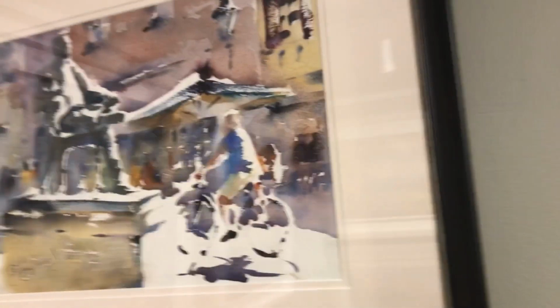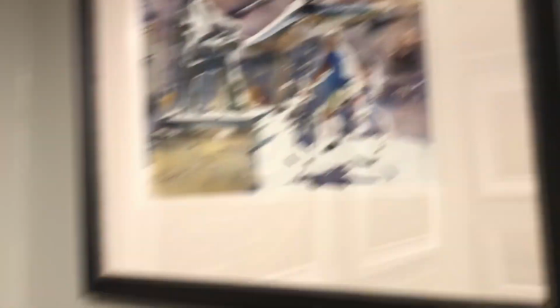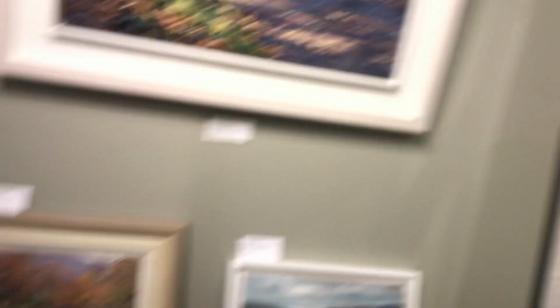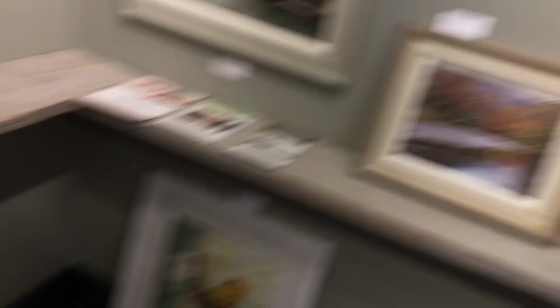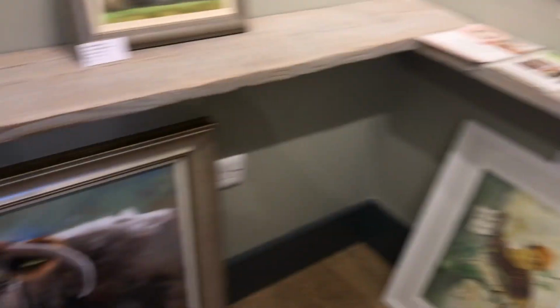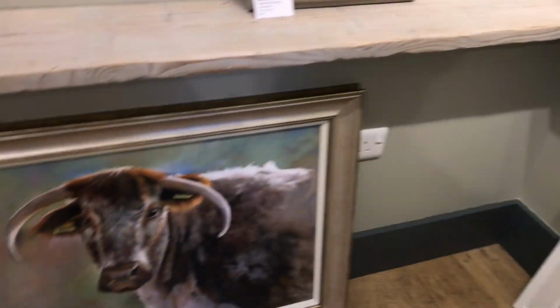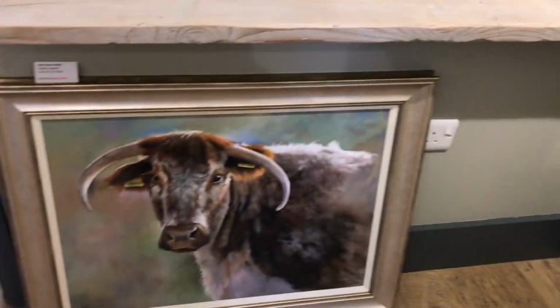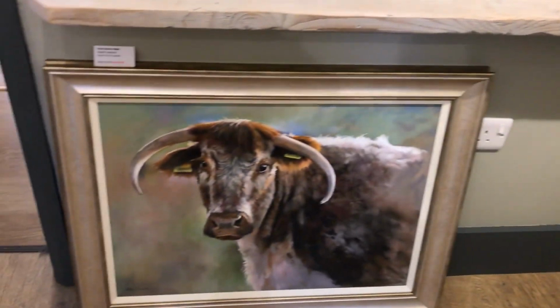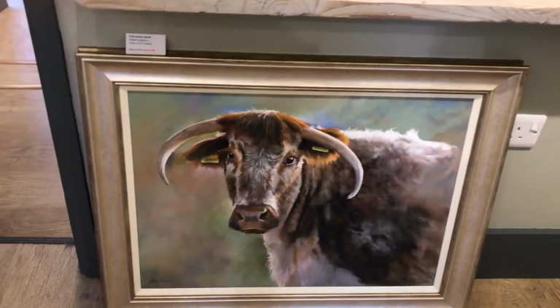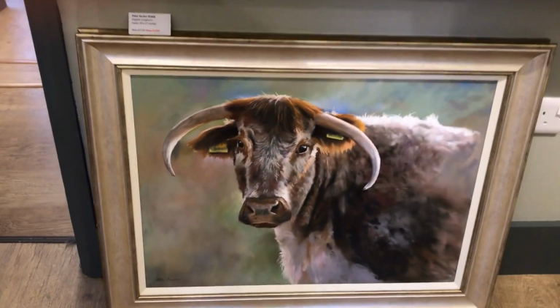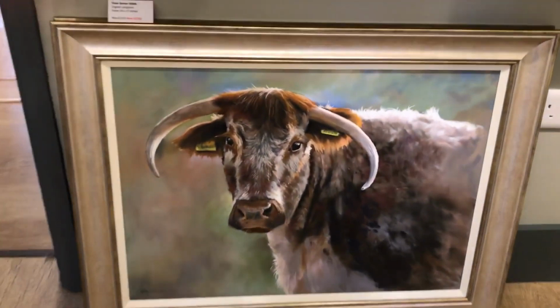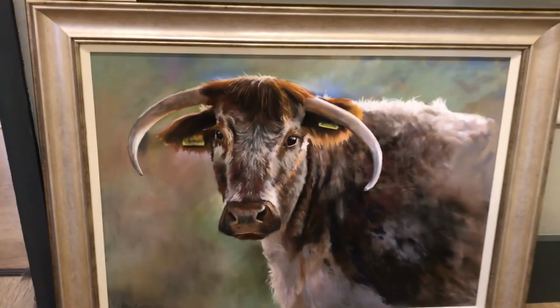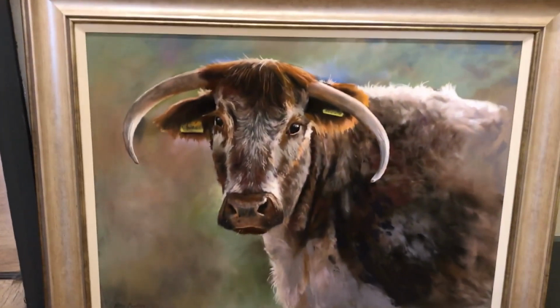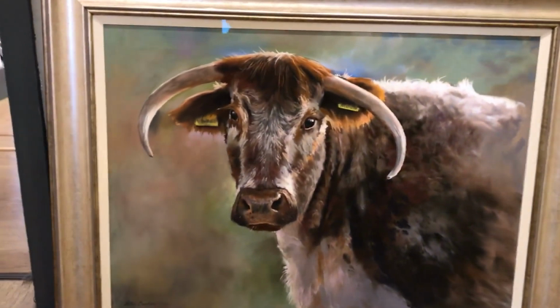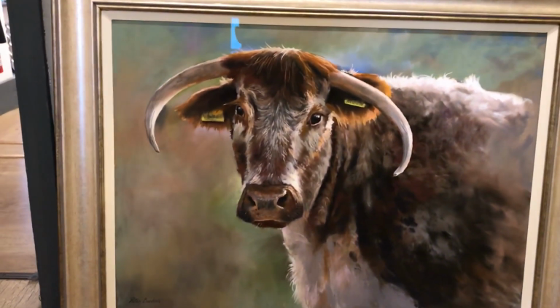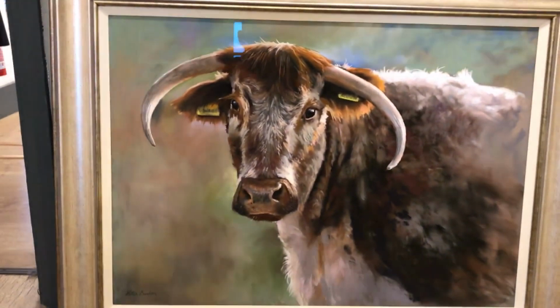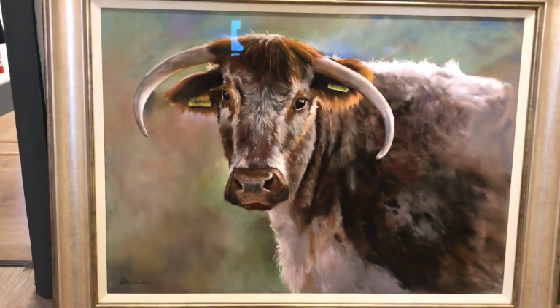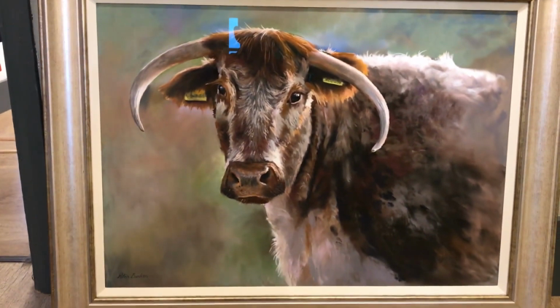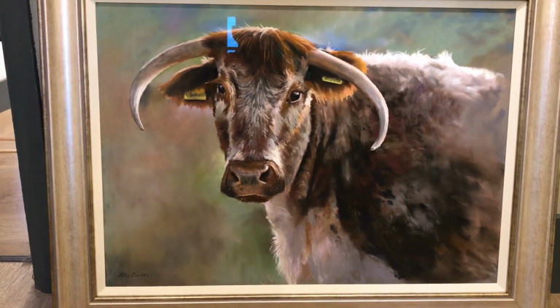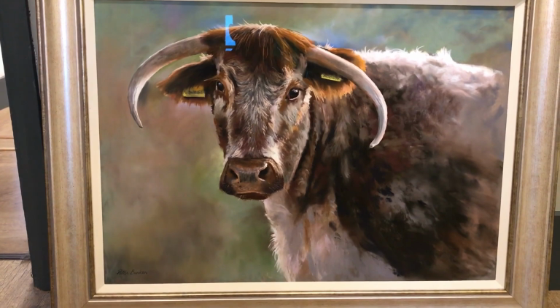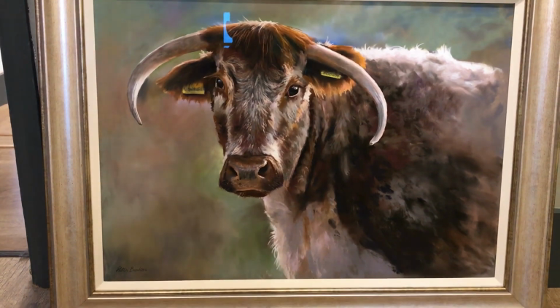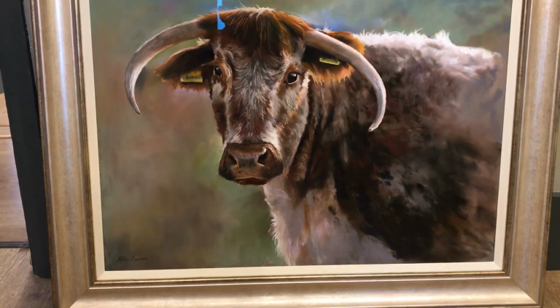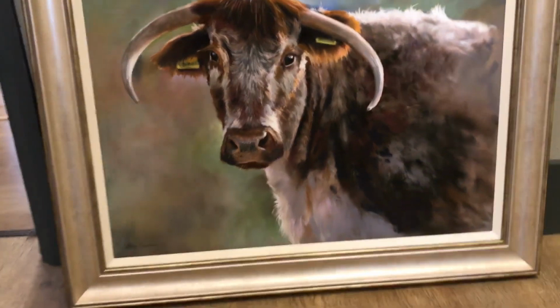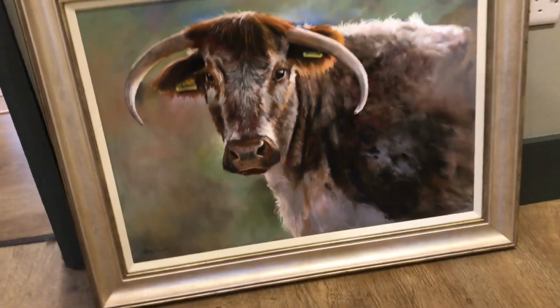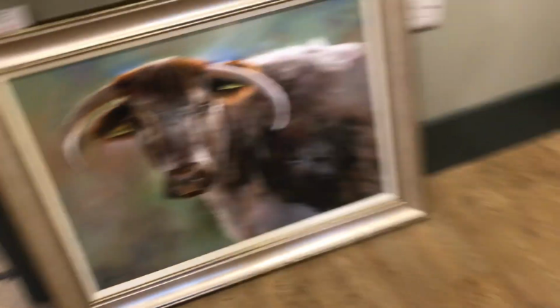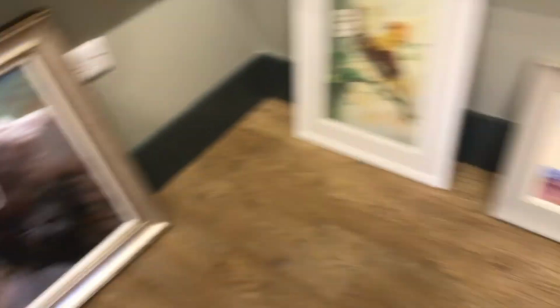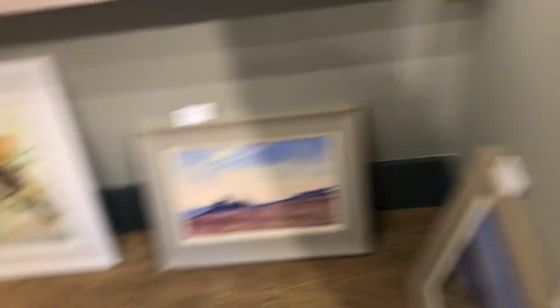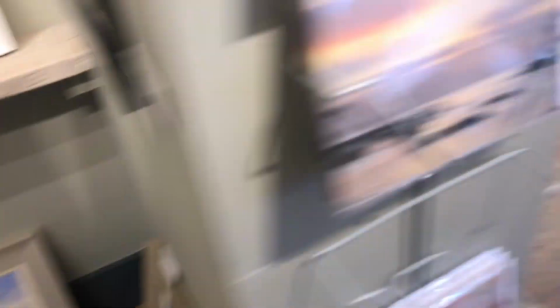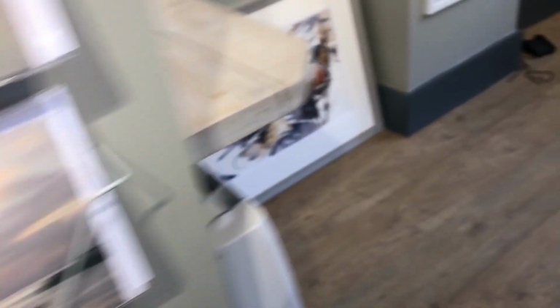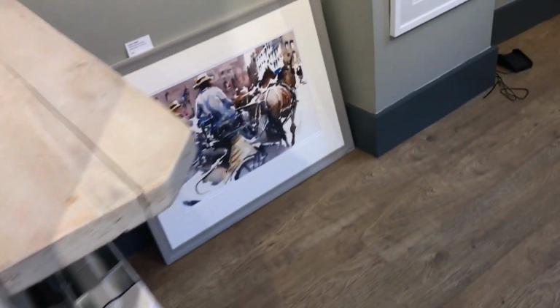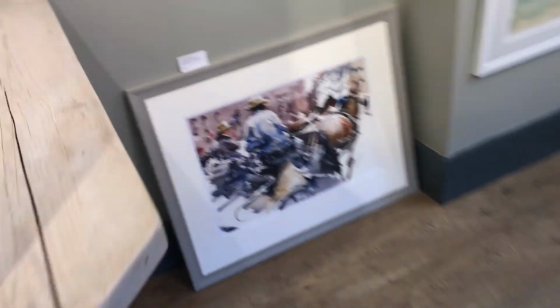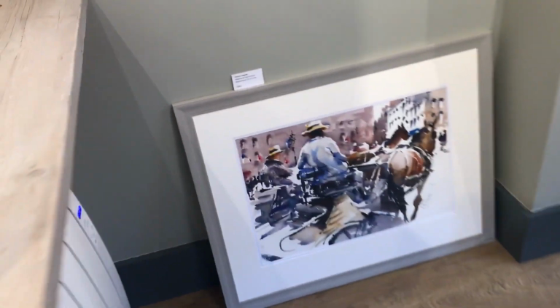And over here a large pastel of mine of an English Longhorn cow. Now around the corner - Trevor Lingard, Robert Ashford watercolour, equally at home with oils and watercolours.